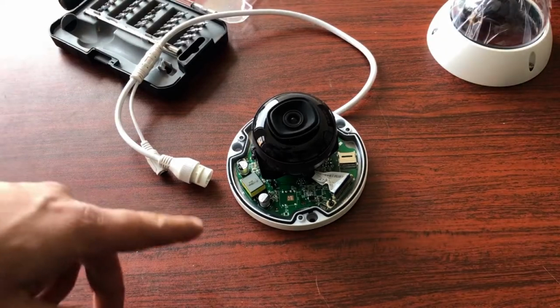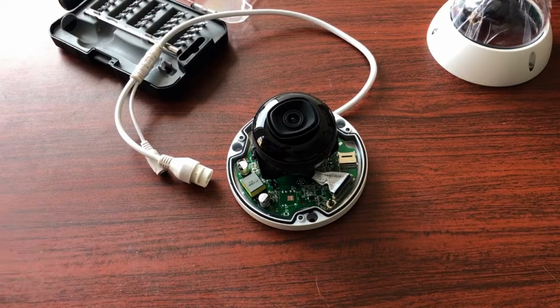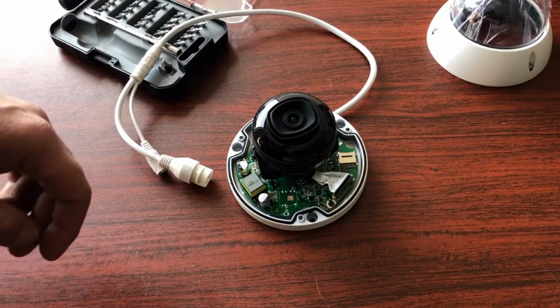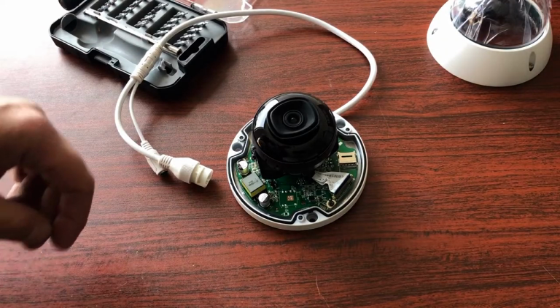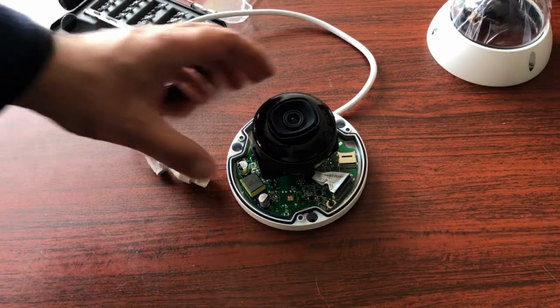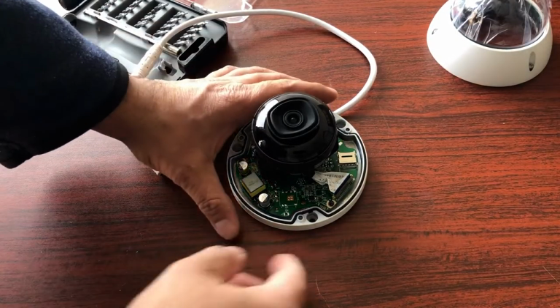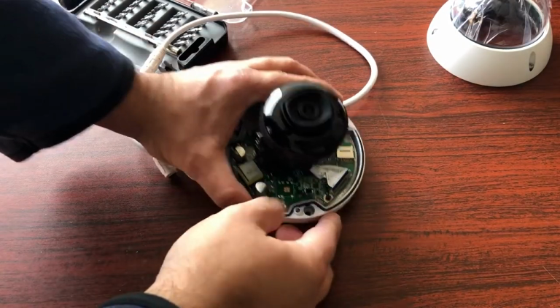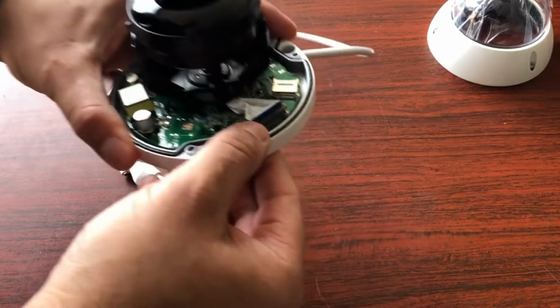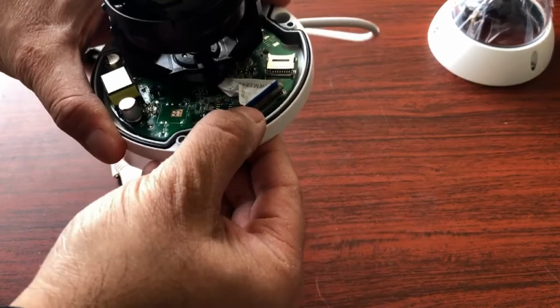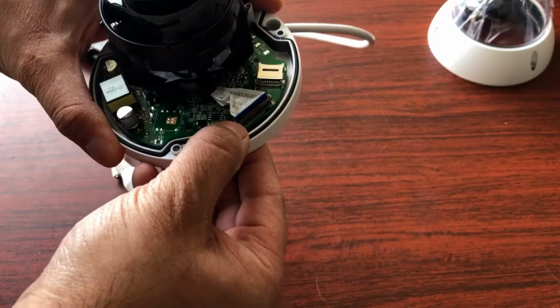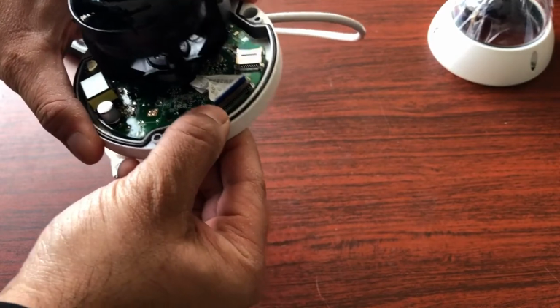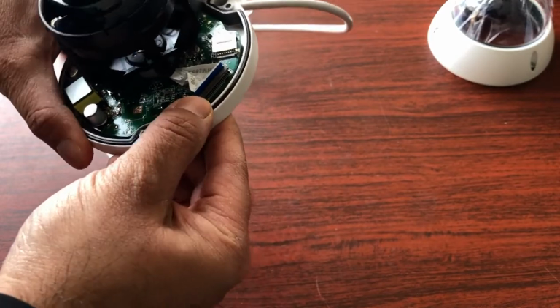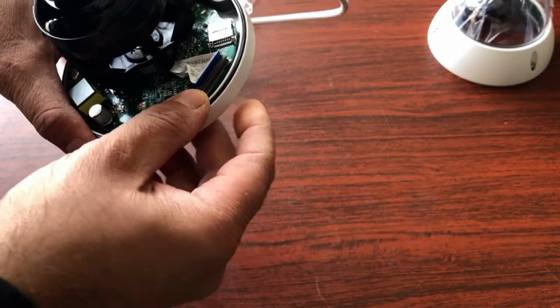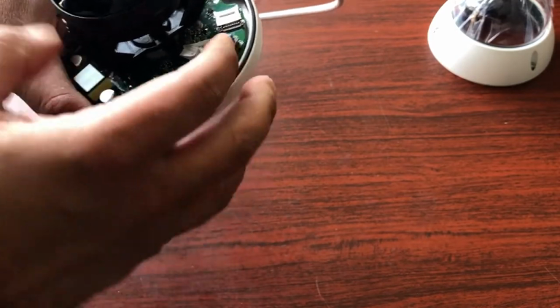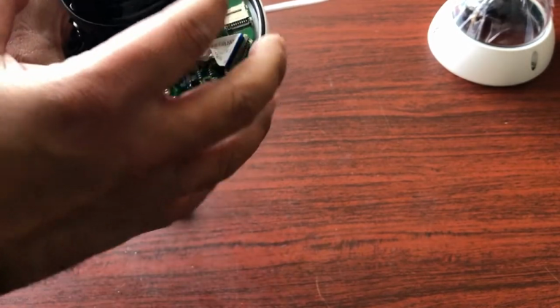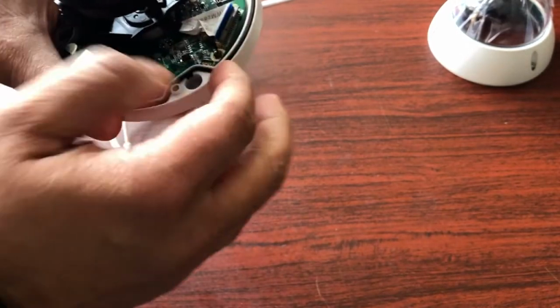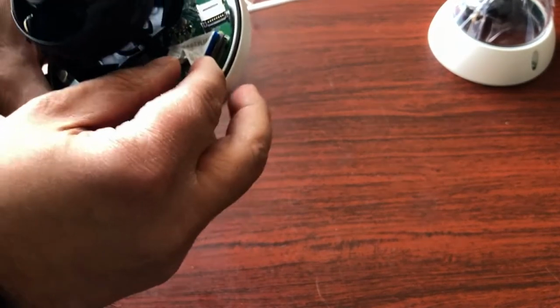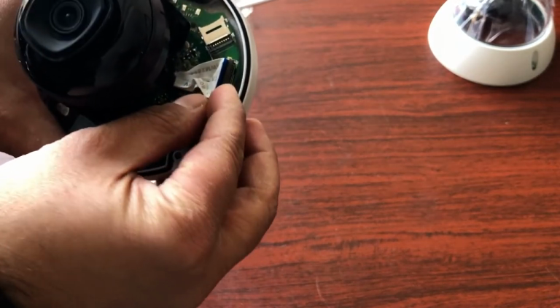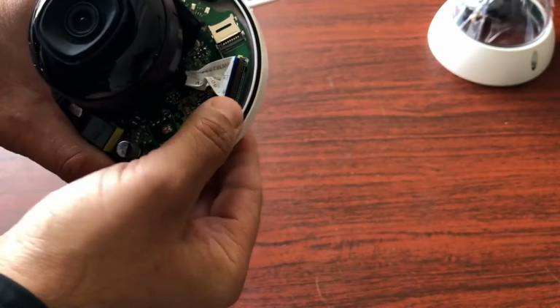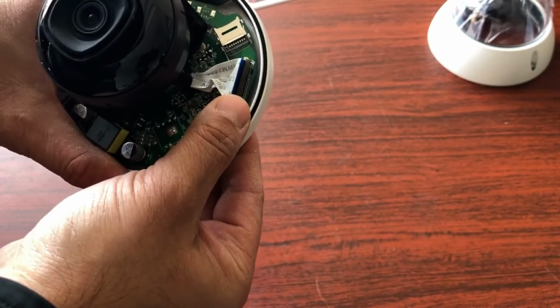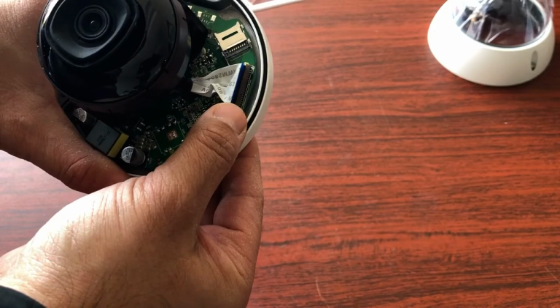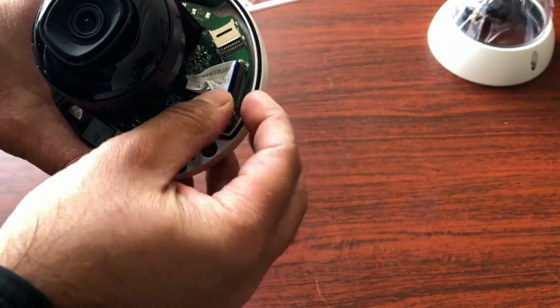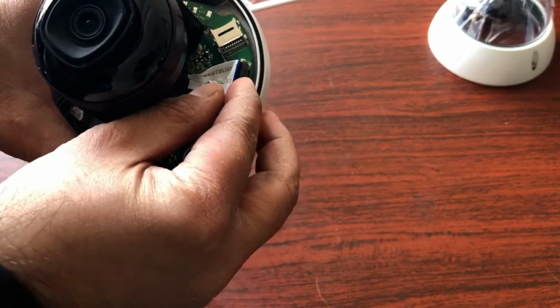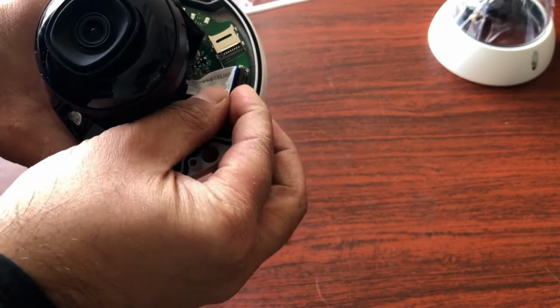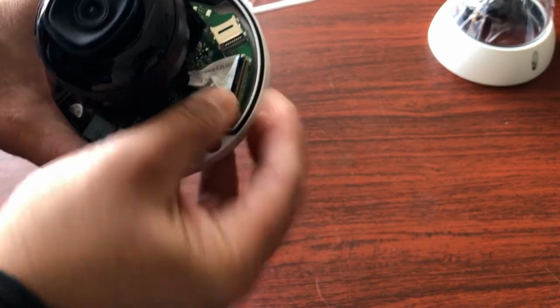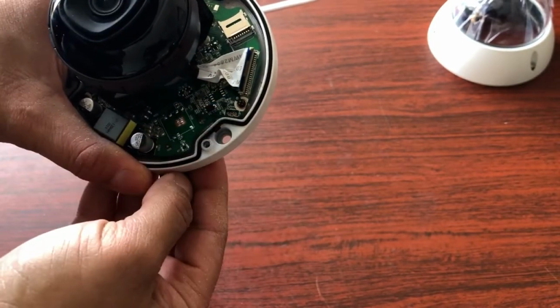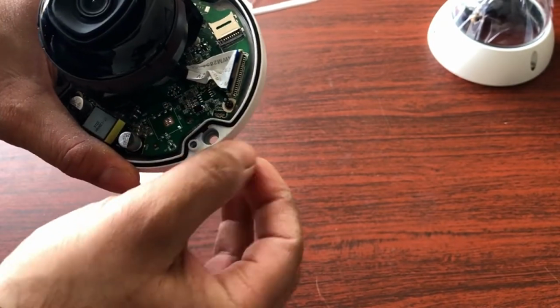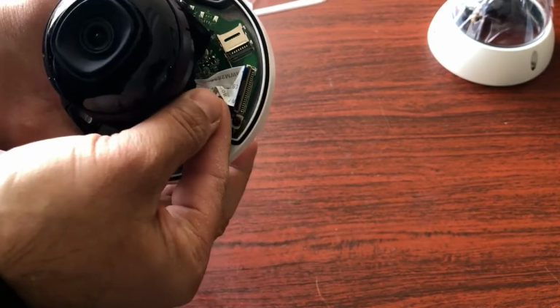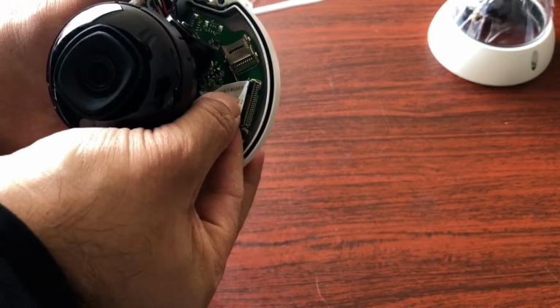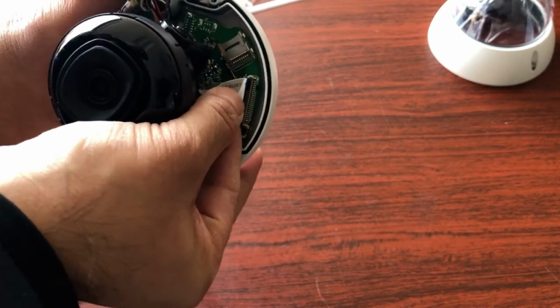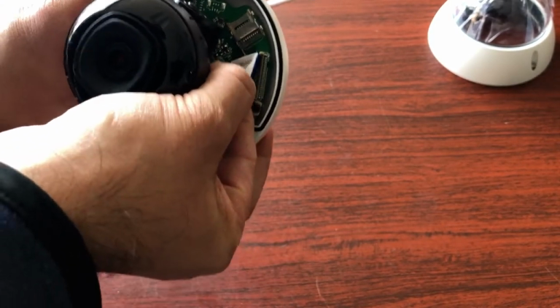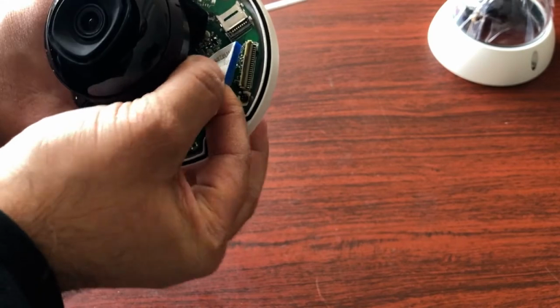Once you are inside the camera, you'll see a ribbon cable right here. Sometimes it can become loose when you're trying to orient the camera. Right now it's in a locked position. To unlock it, you would flip it up like so, and you can take that ribbon cable off.